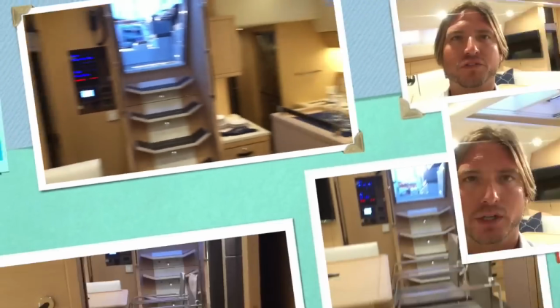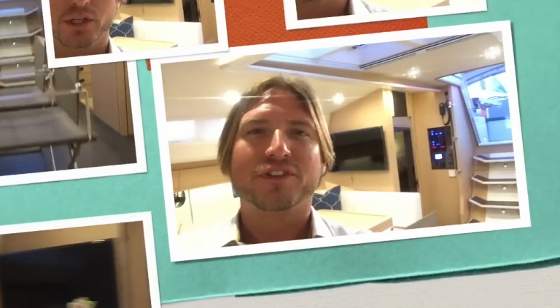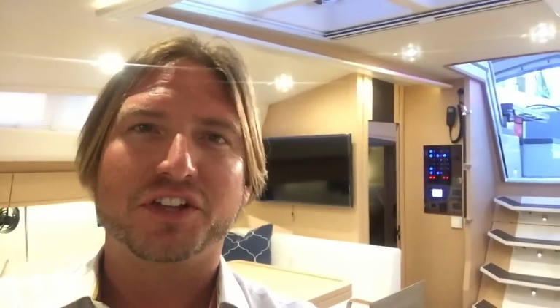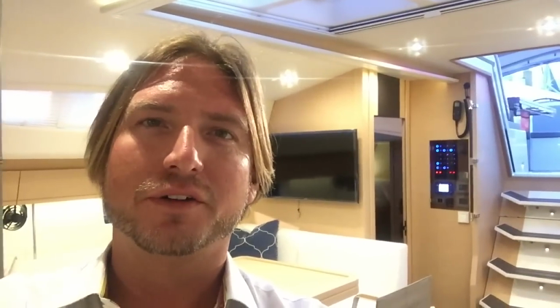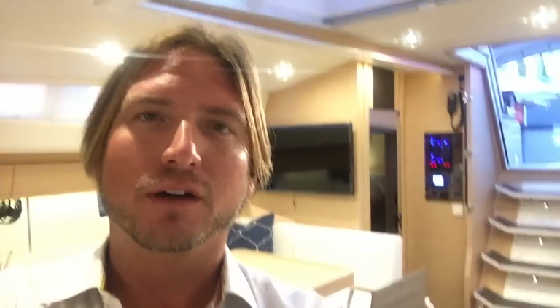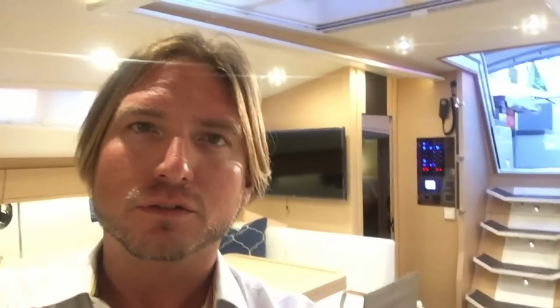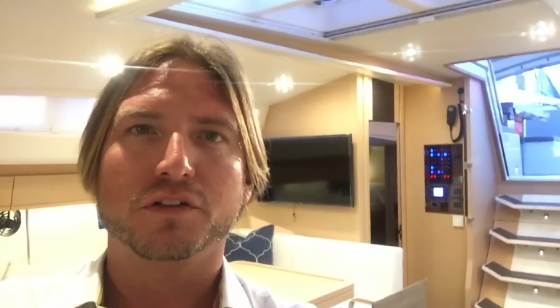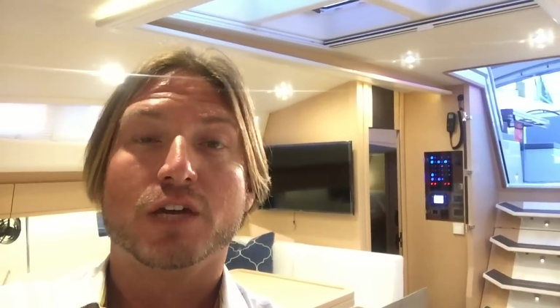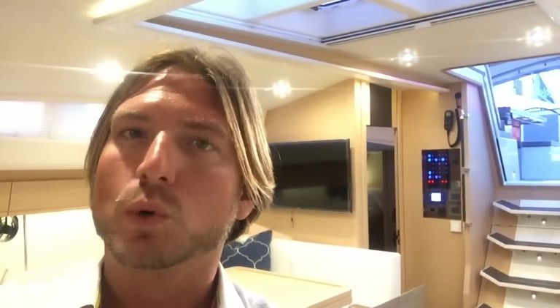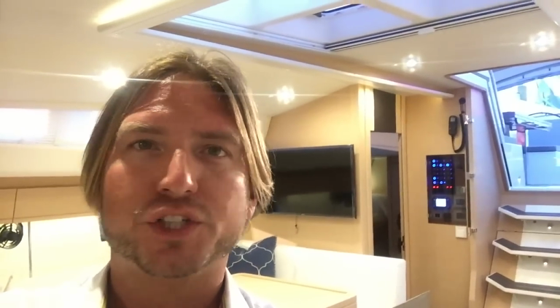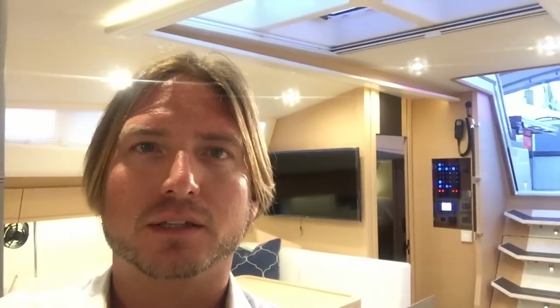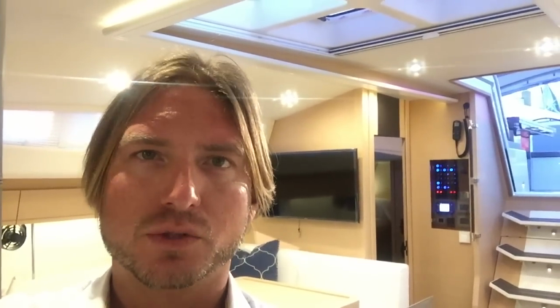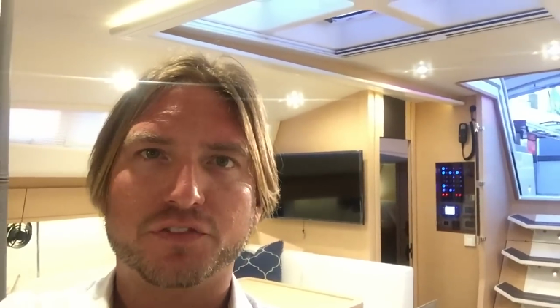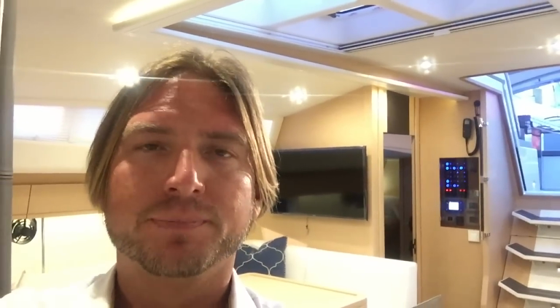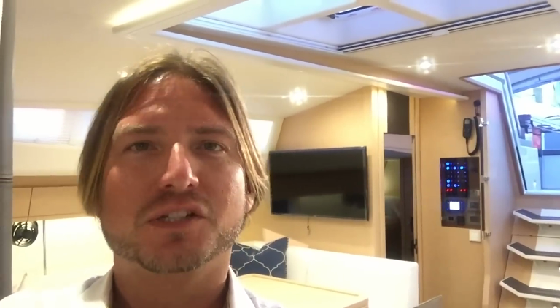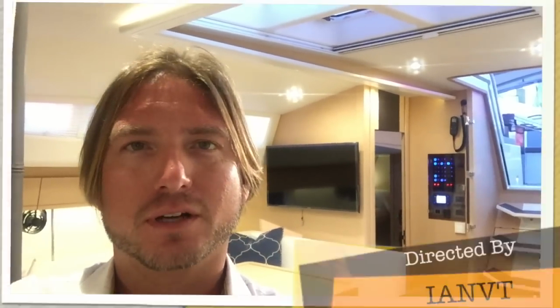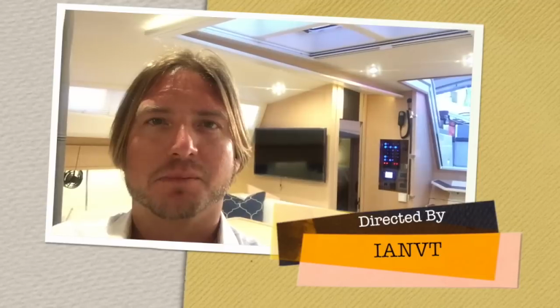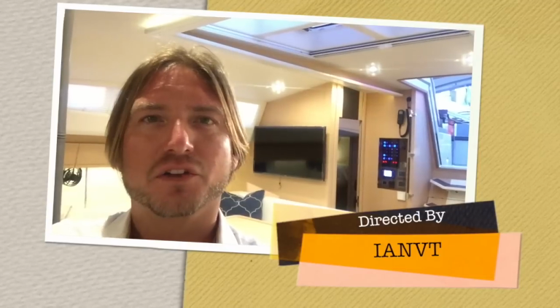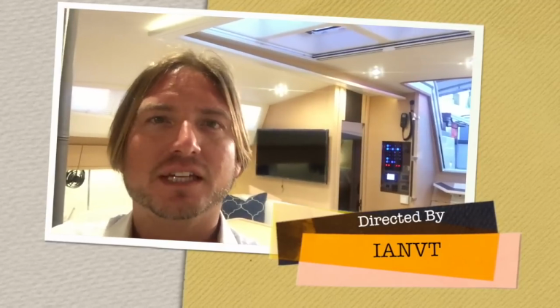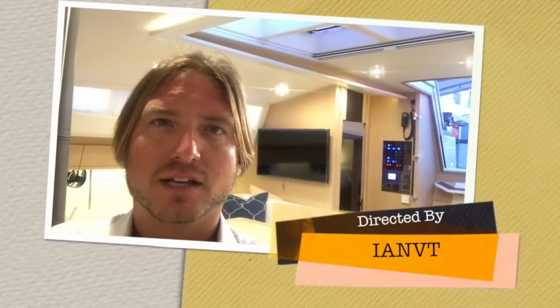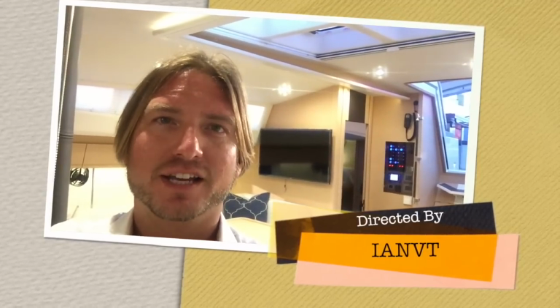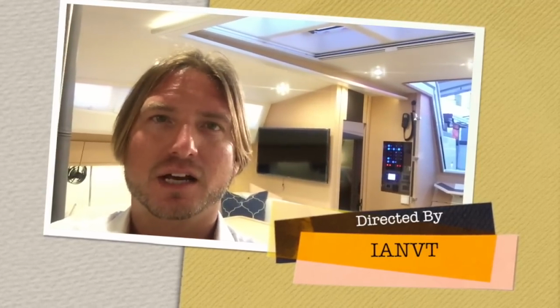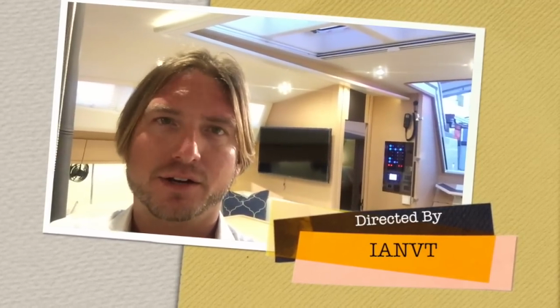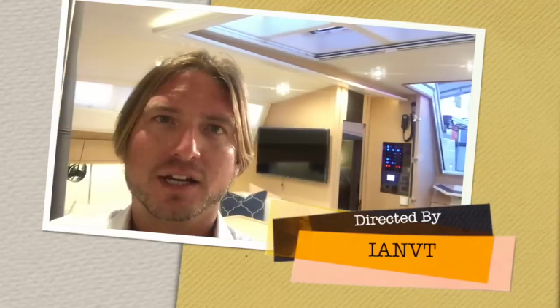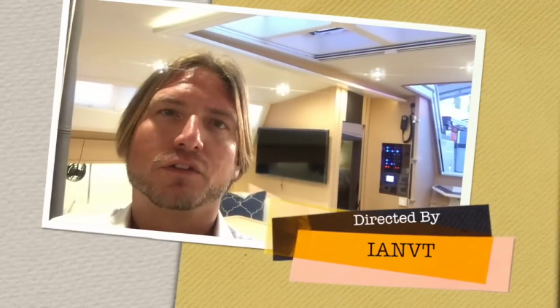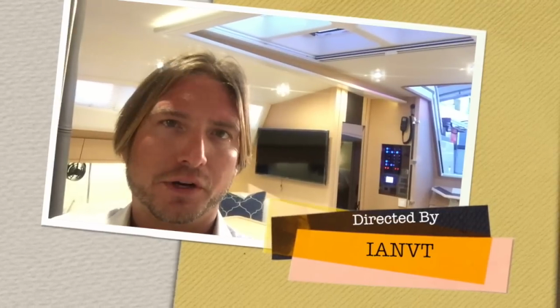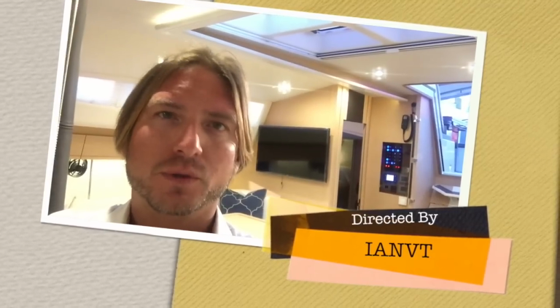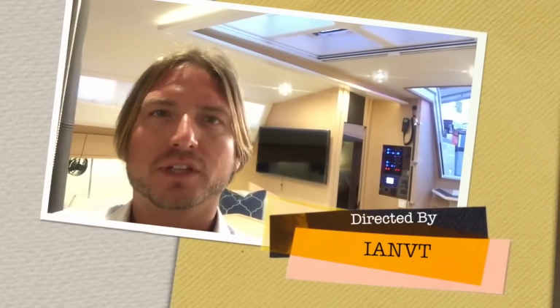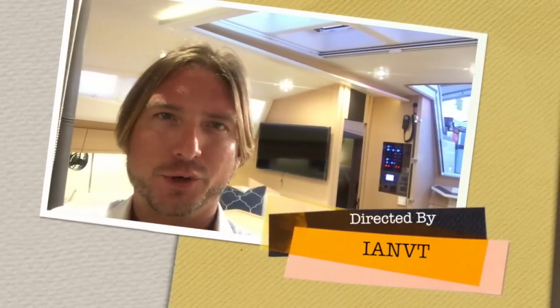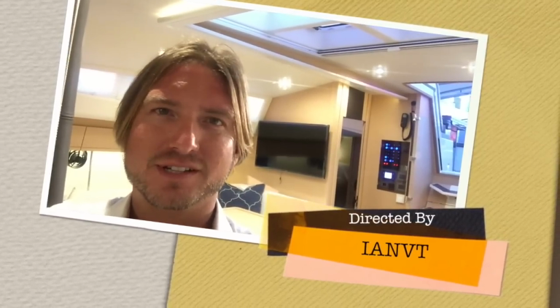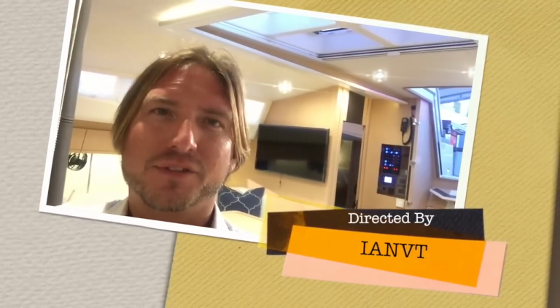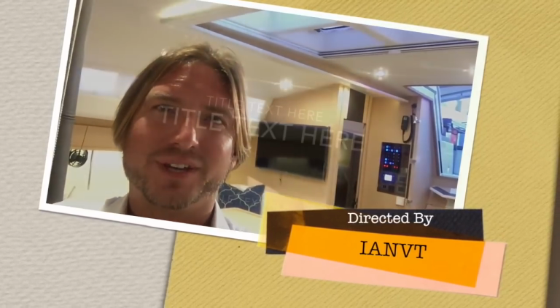I hope you found this video walkthrough to be helpful and informative. If you want more information about the Jeanneau 64, please feel free to contact myself, Ian Van Tyle, at any time, day or night. I look forward to hearing from you and hopefully earning your business. Thank you again.